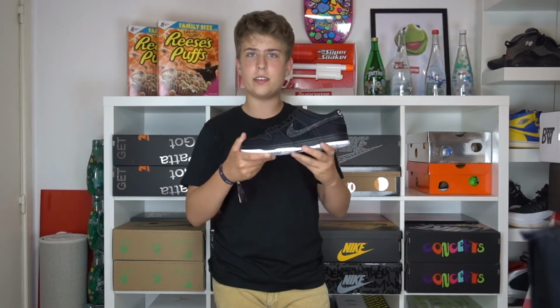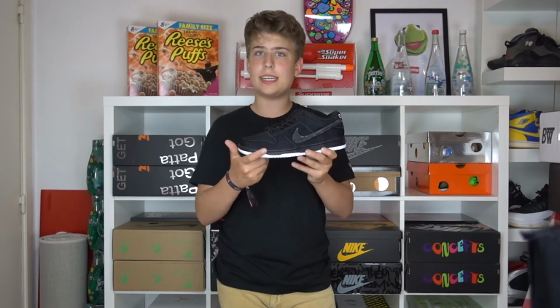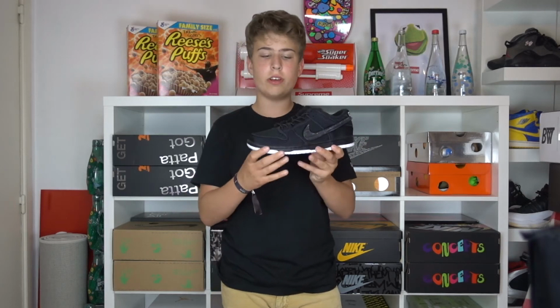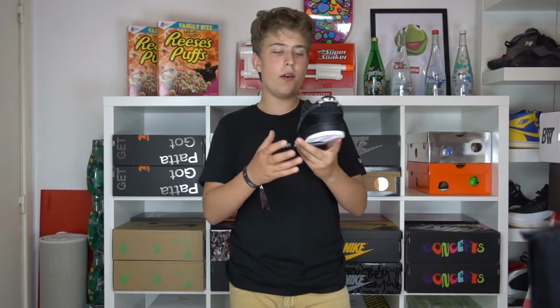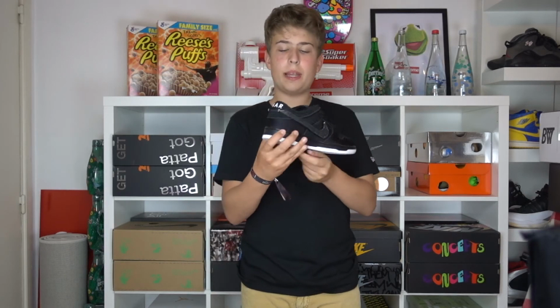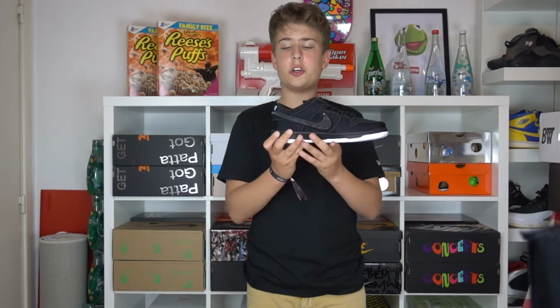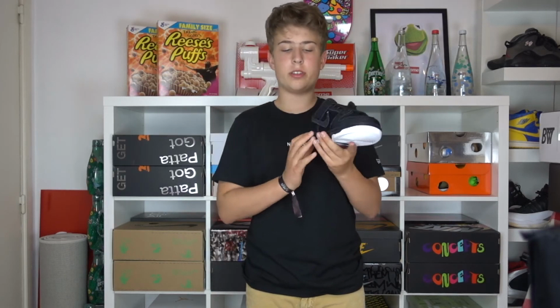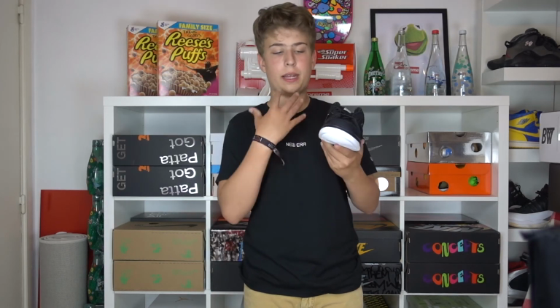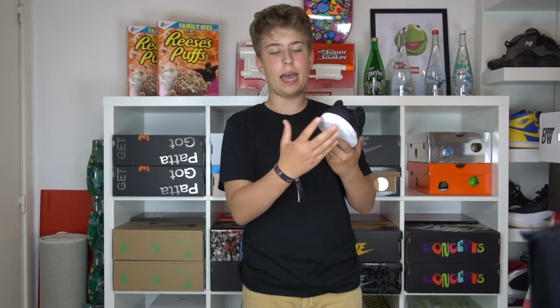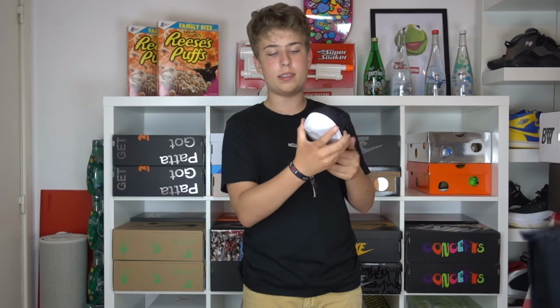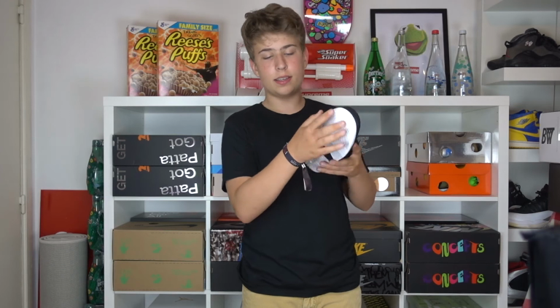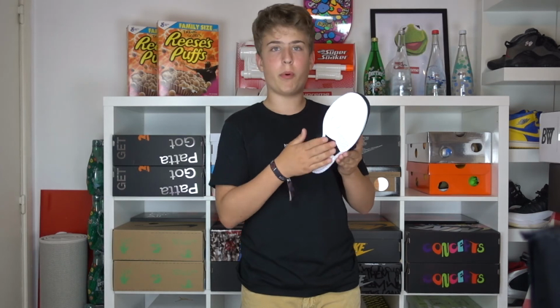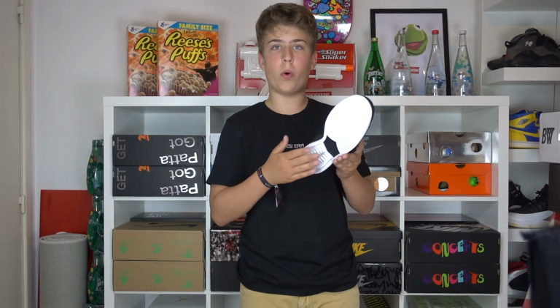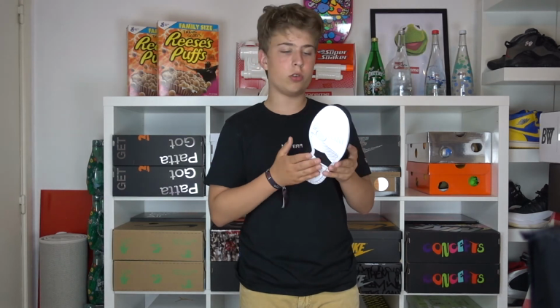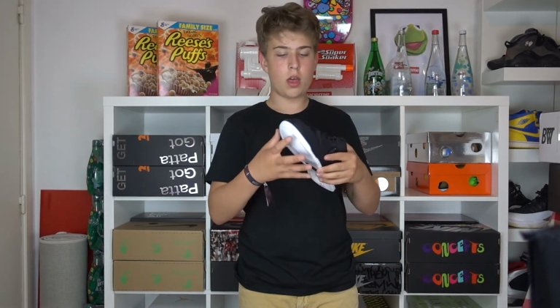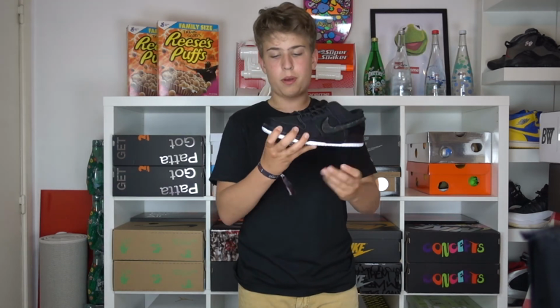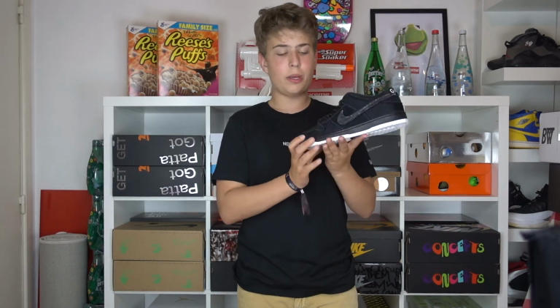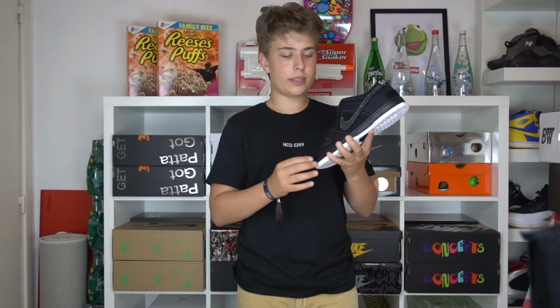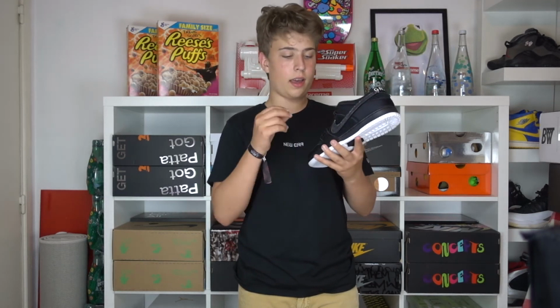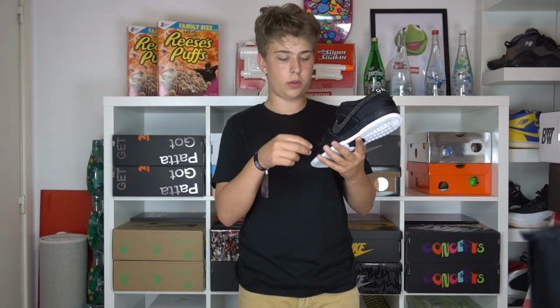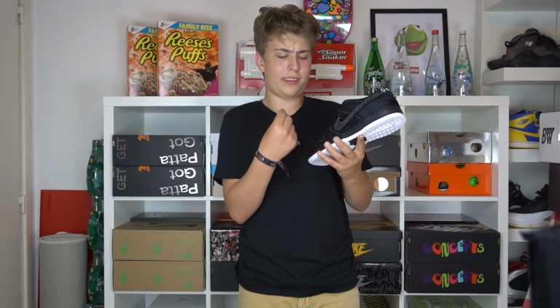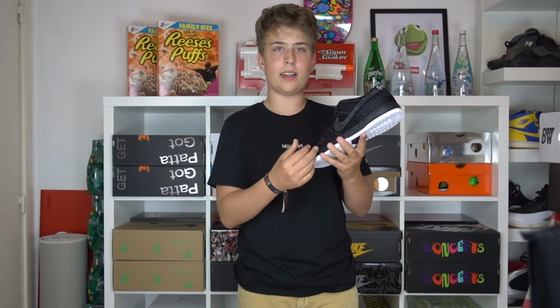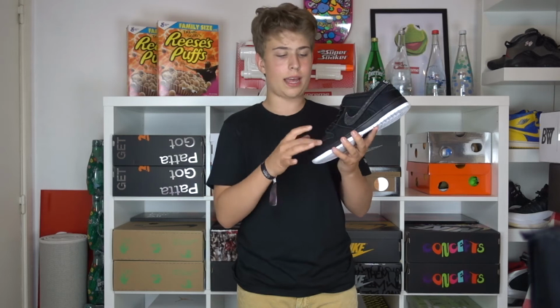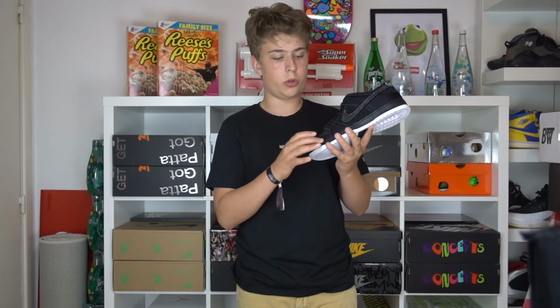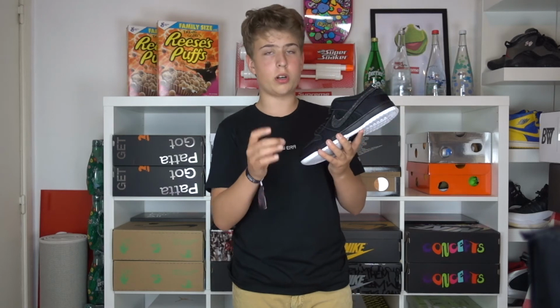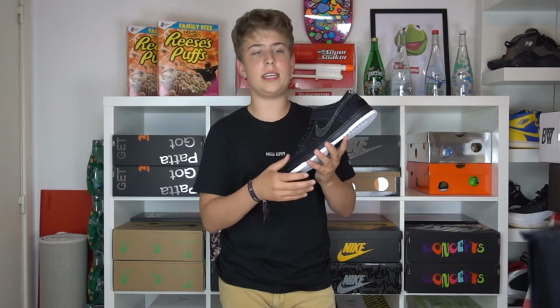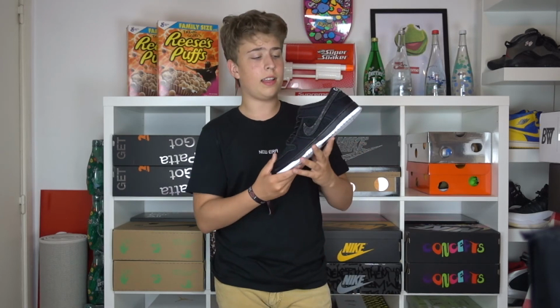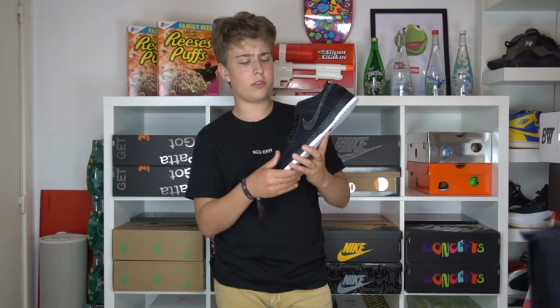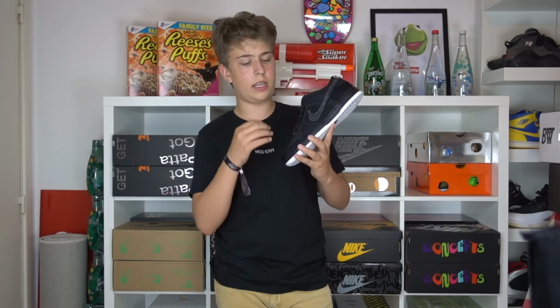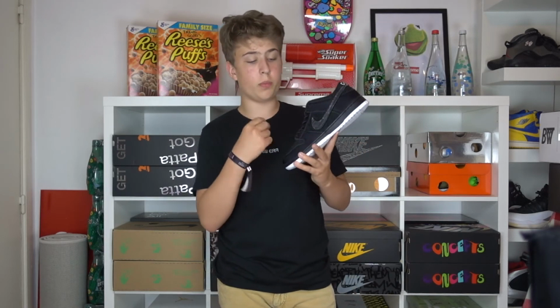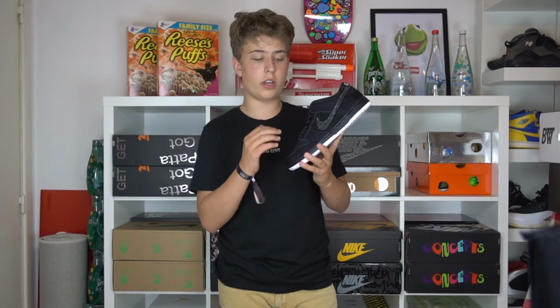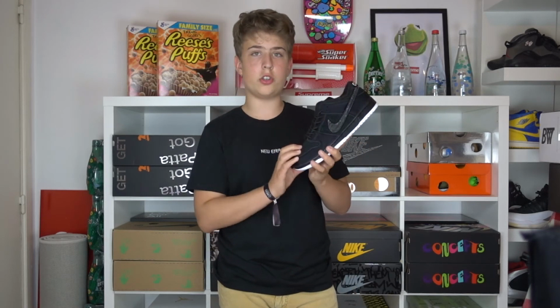This is the newest Nike SB Gnar Hunters. As you can see, it's a really plain shoe — just plain black with a simple white sole. But if you take a more detailed look, you're going to see that they used some pretty dope materials on the shoe.